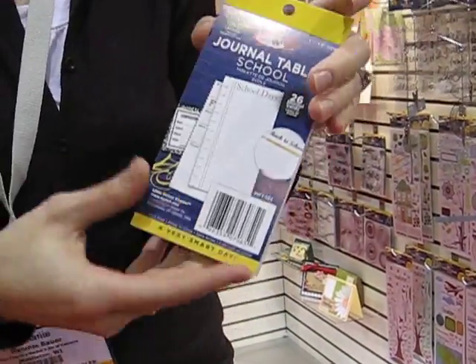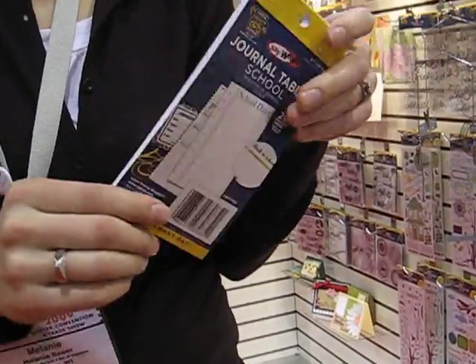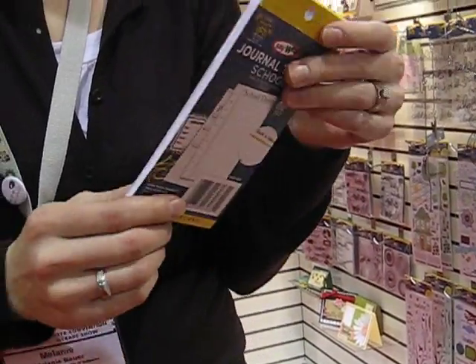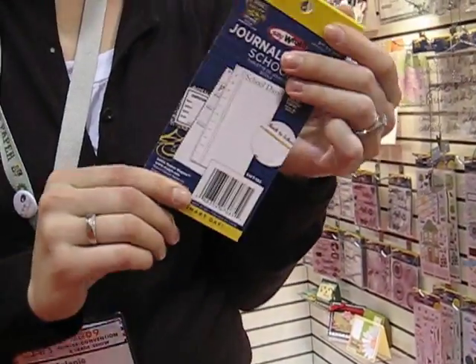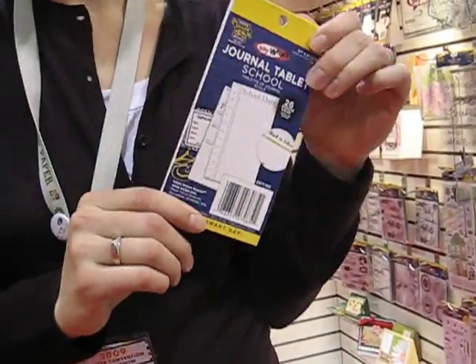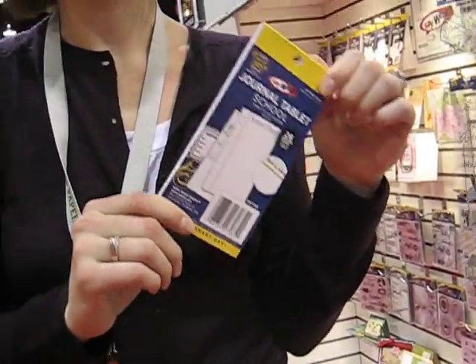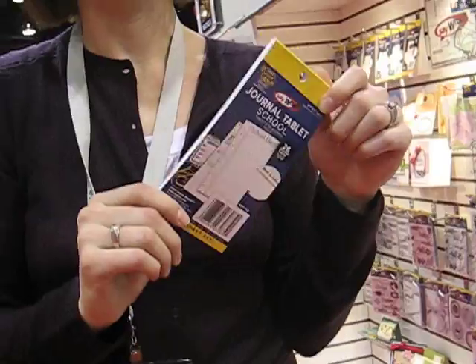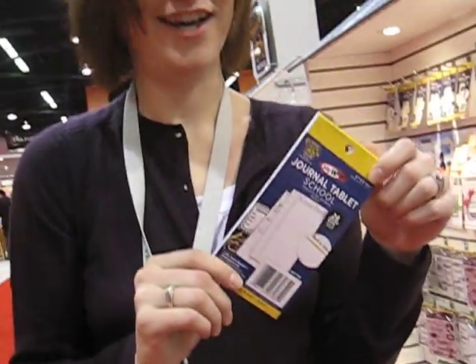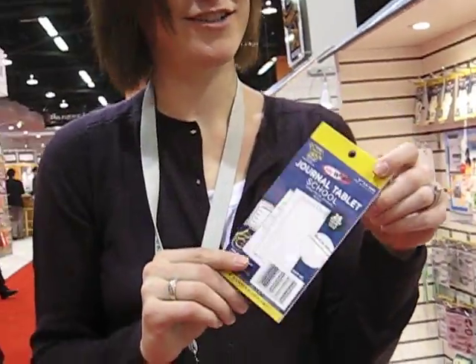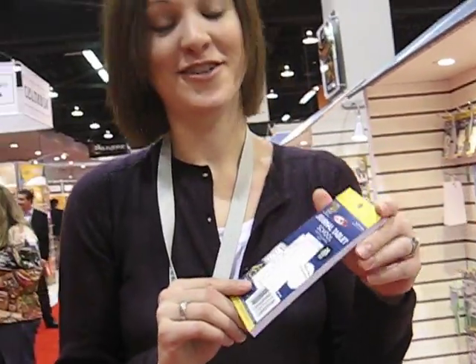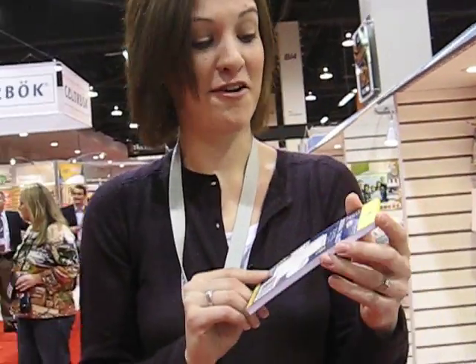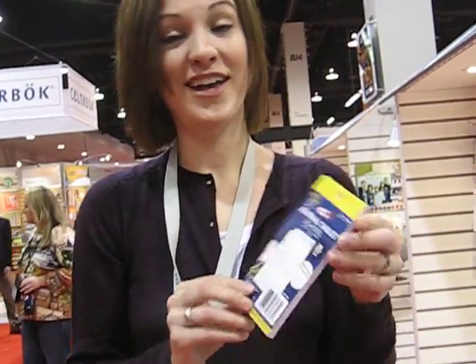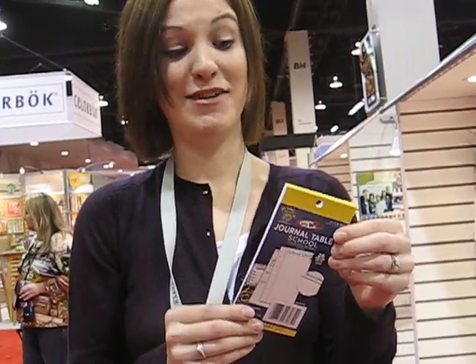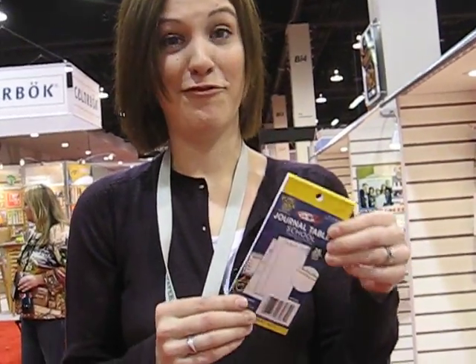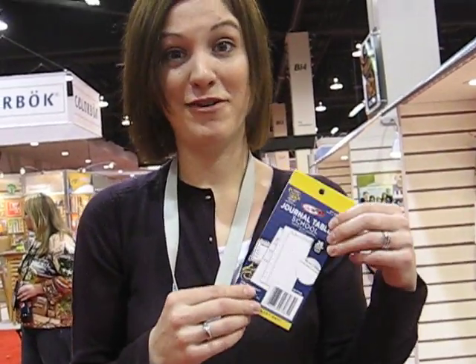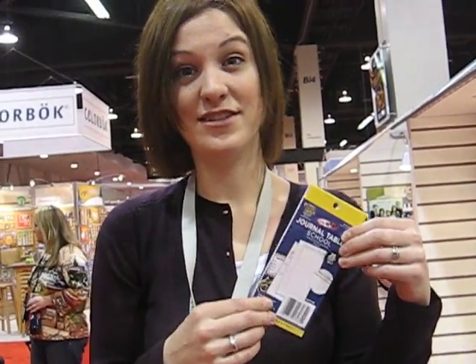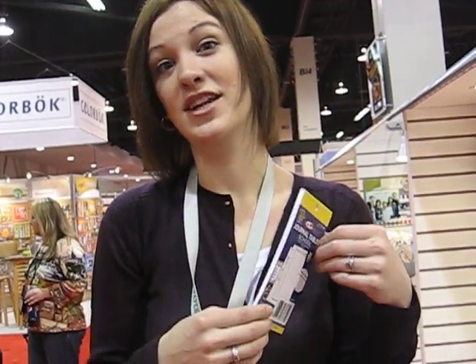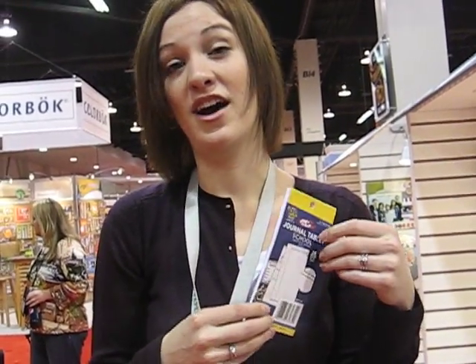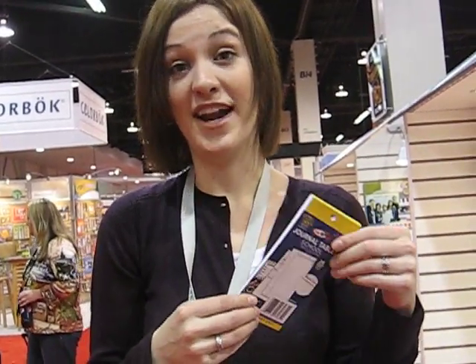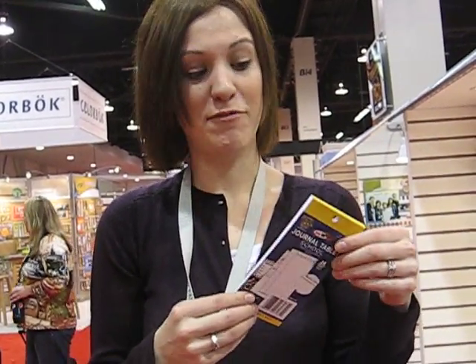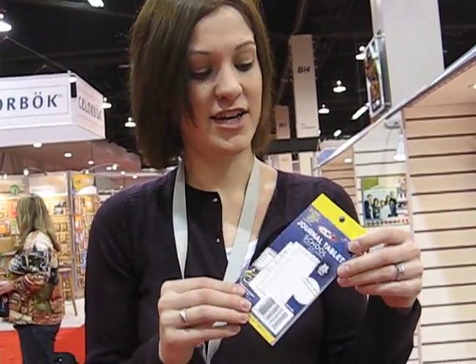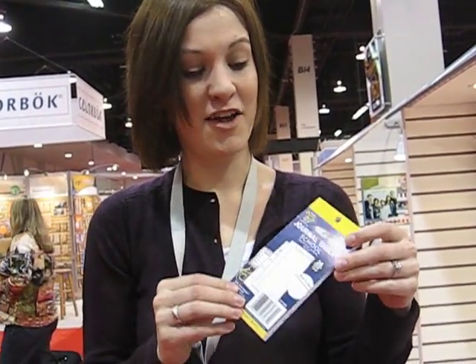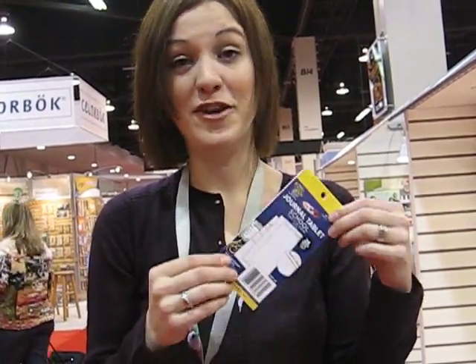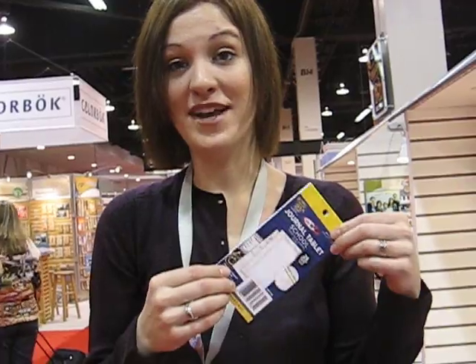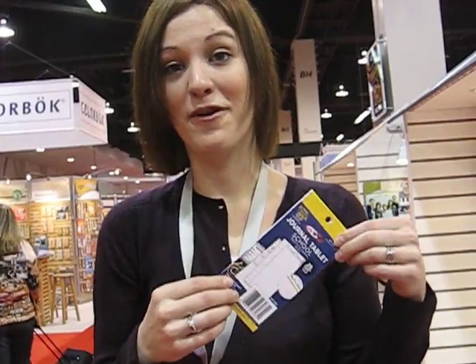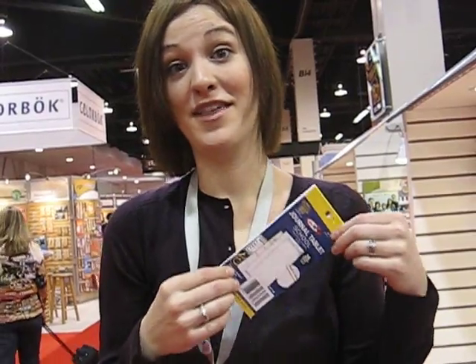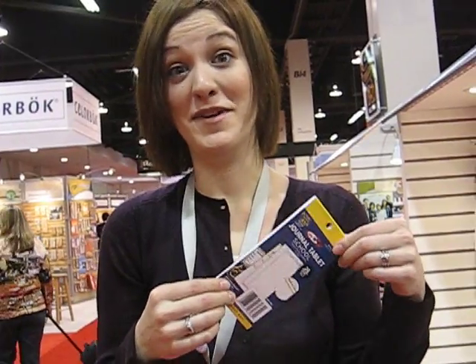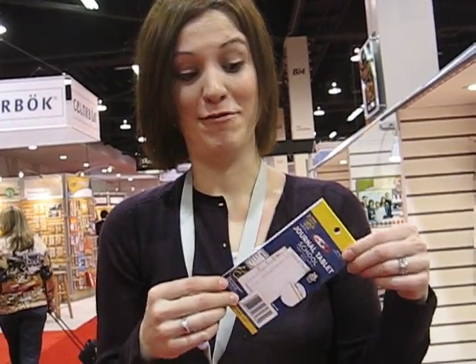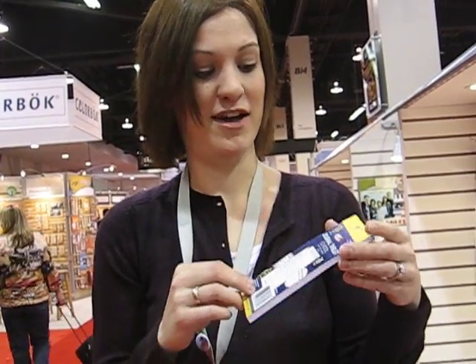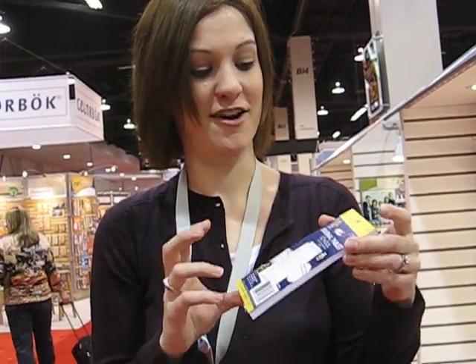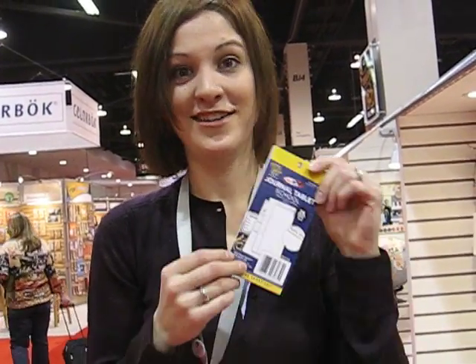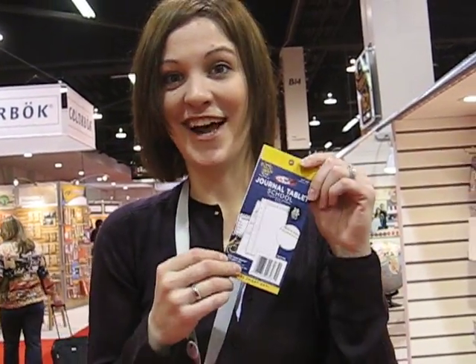The best part — these retail for less than $4. So I can see myself buying one of these and using it on a lot of different projects. It would be great for a themed mini album as well. So check it out.